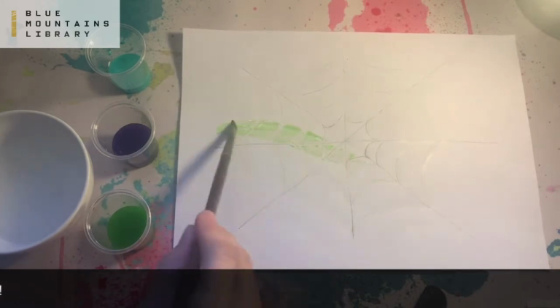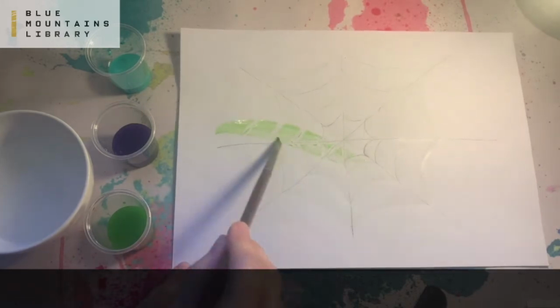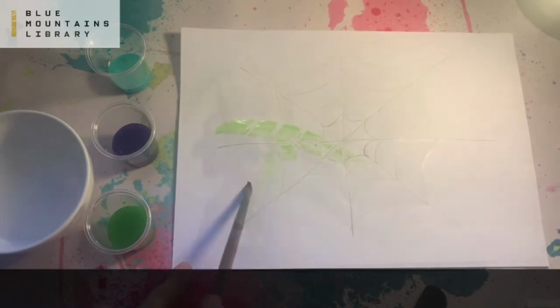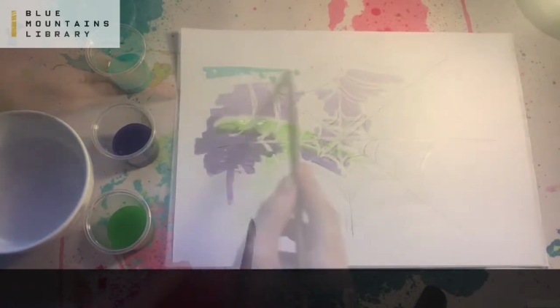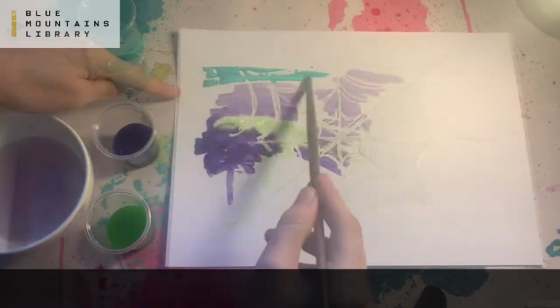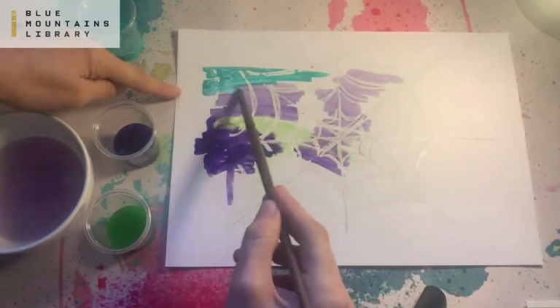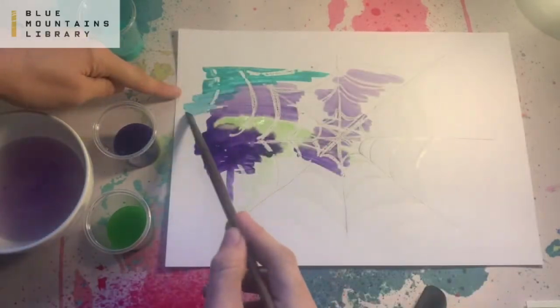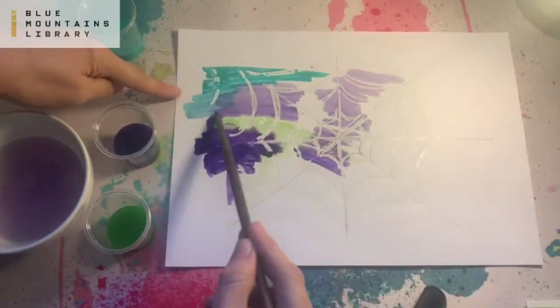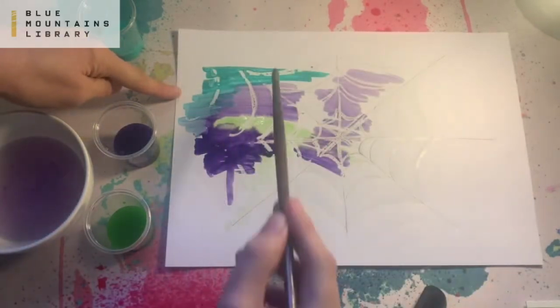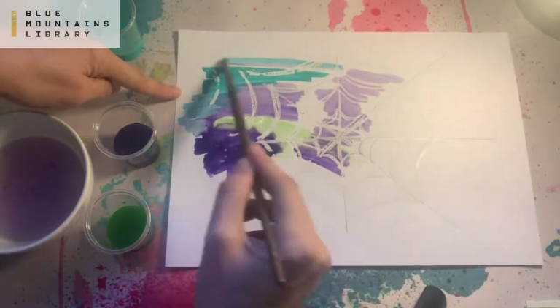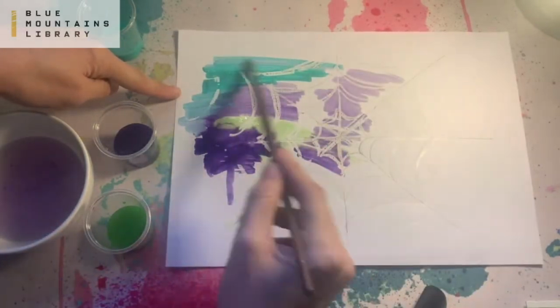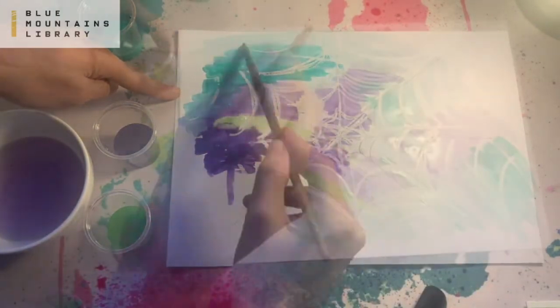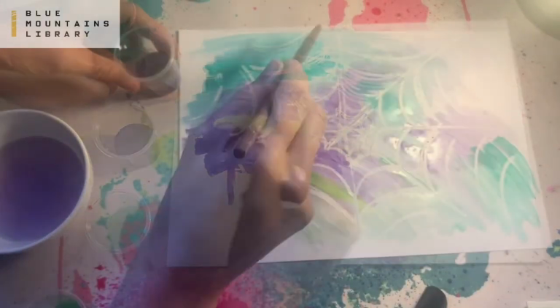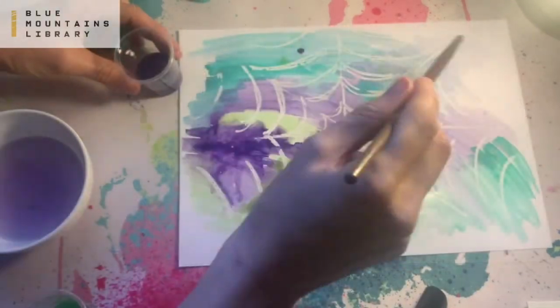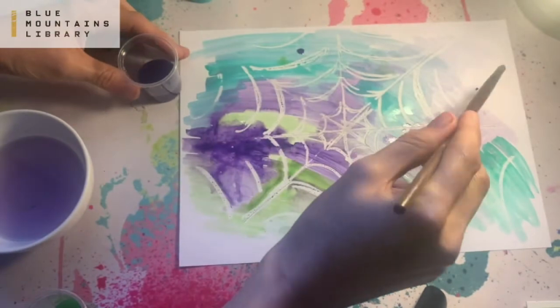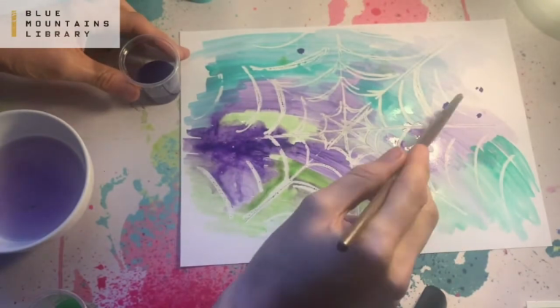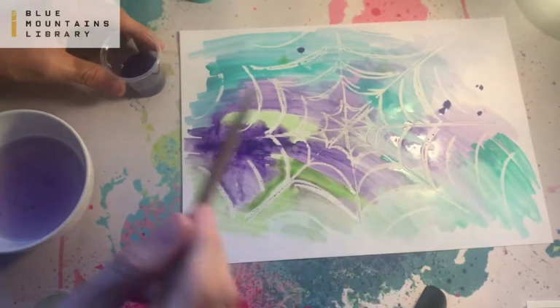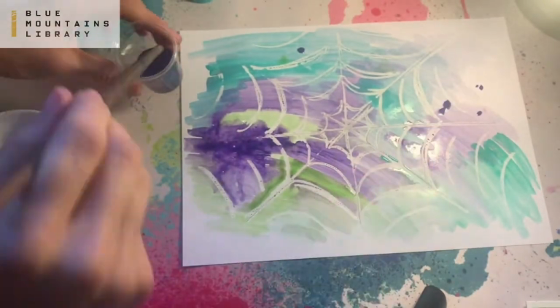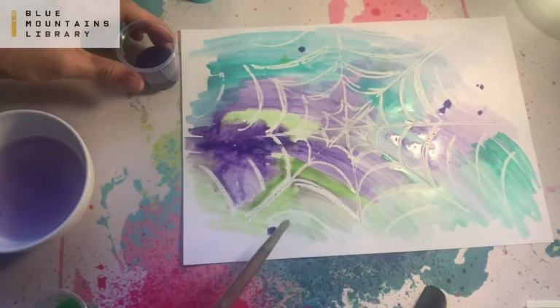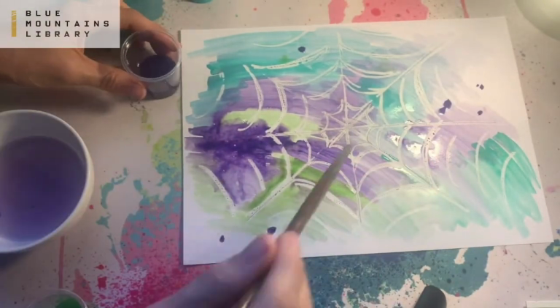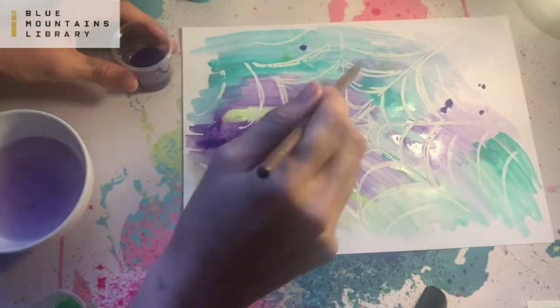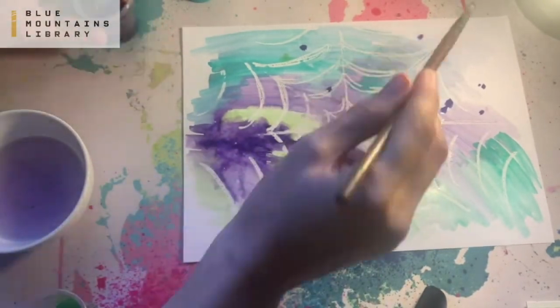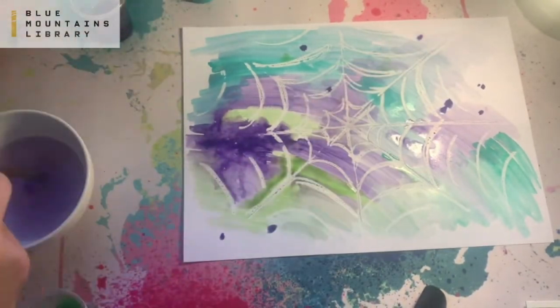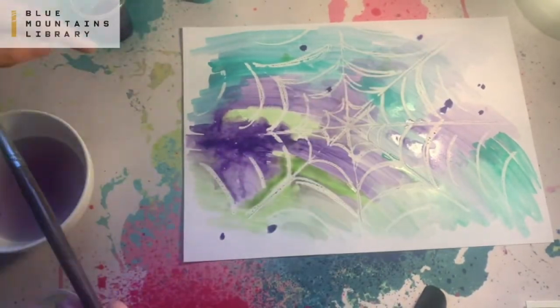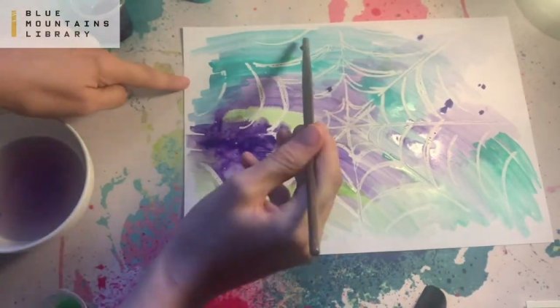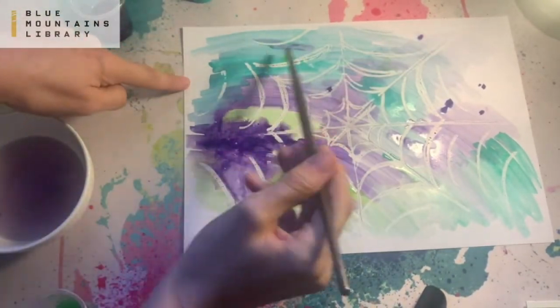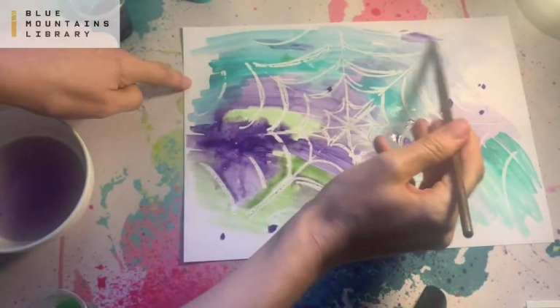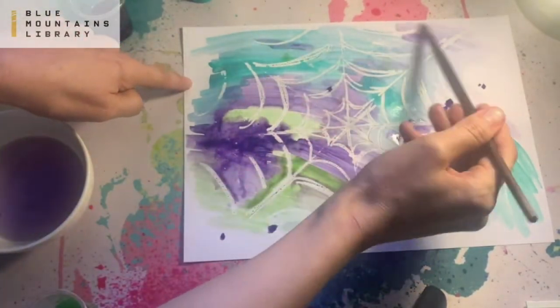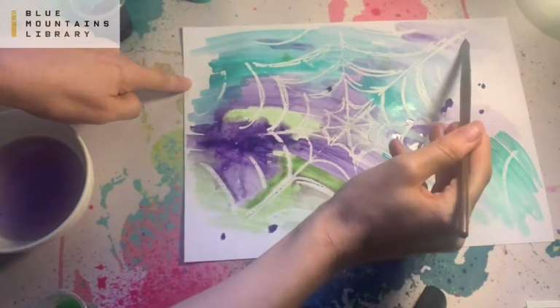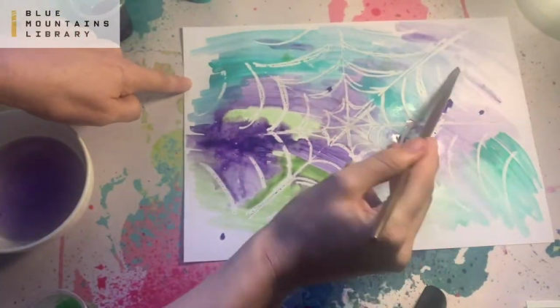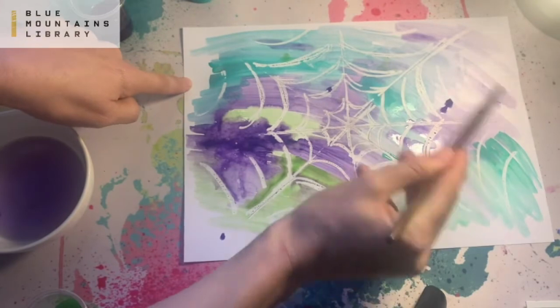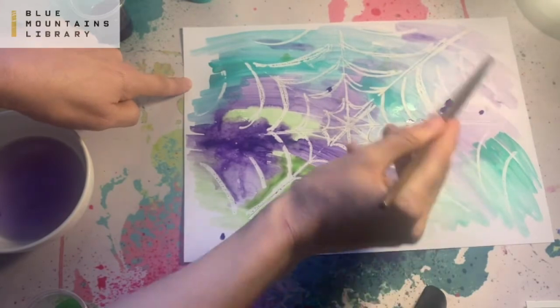Now I'm going to be really messy — I'm just going to splotch my colors wherever I feel like it. You might like to have a bit more of a pattern or make it look more like a garden behind your spider web. I want to go really abstract.